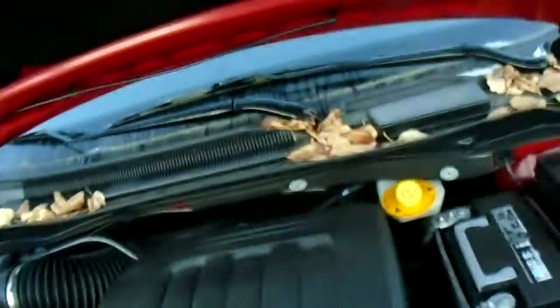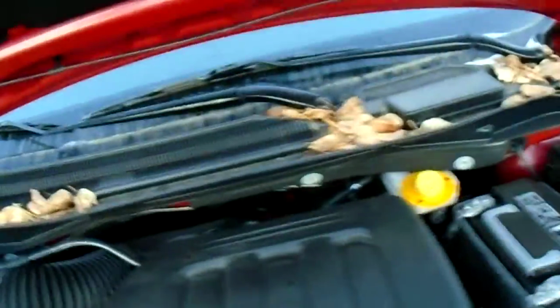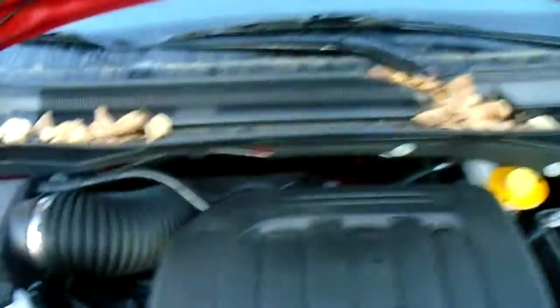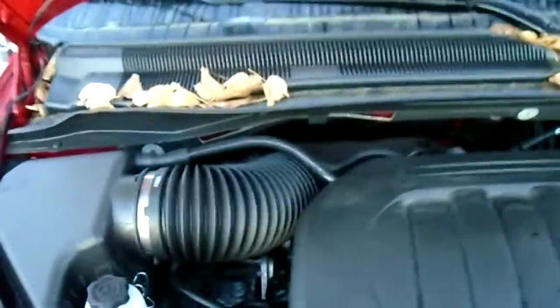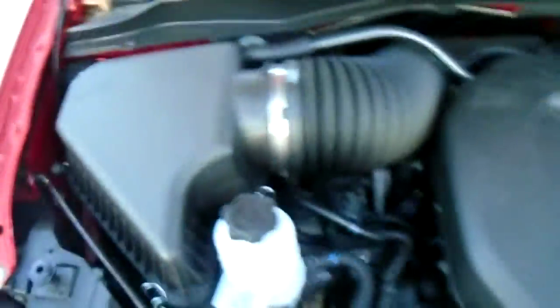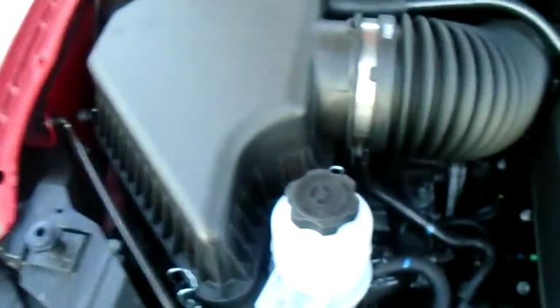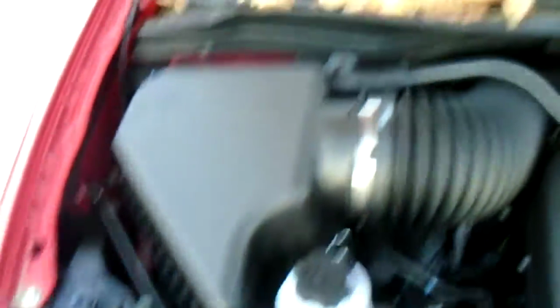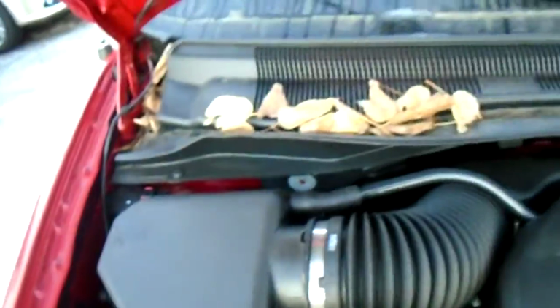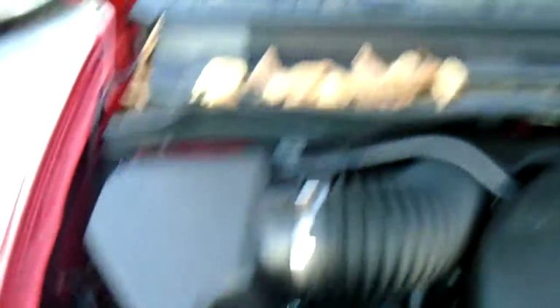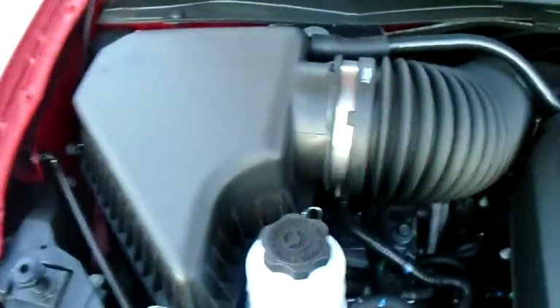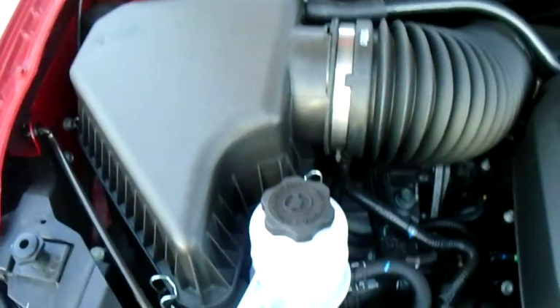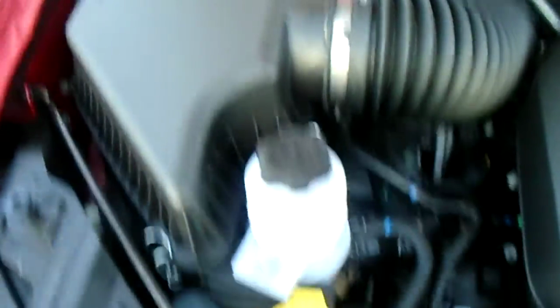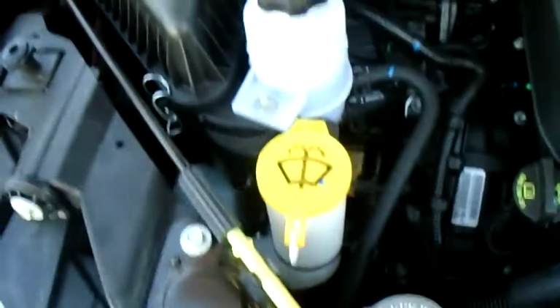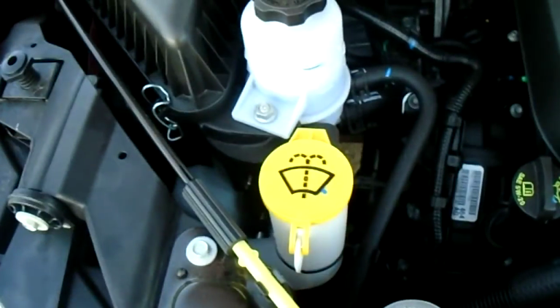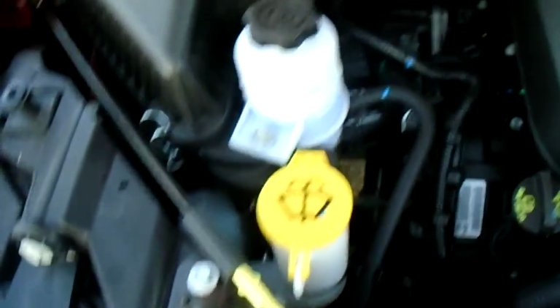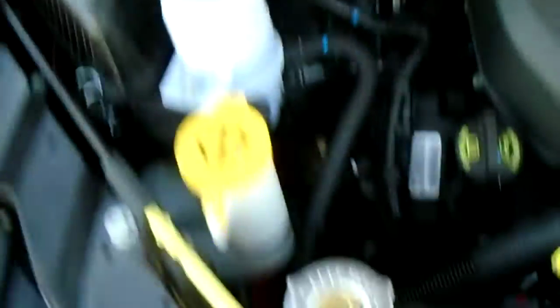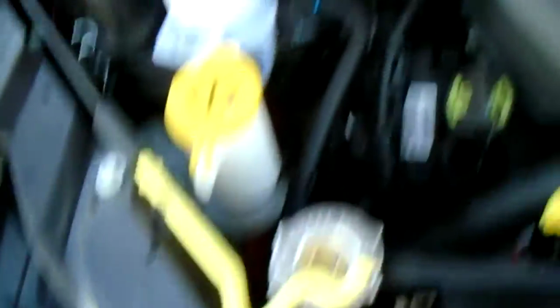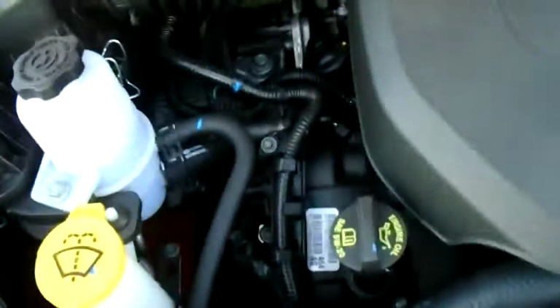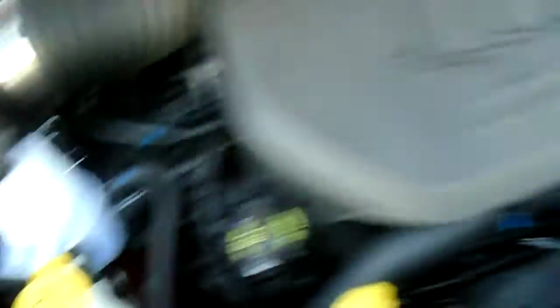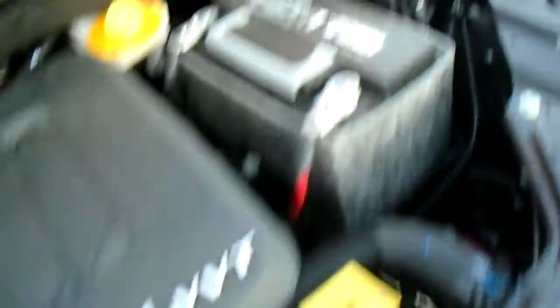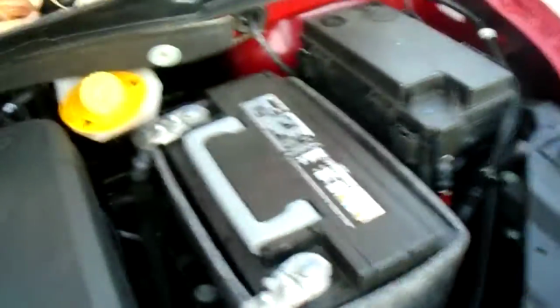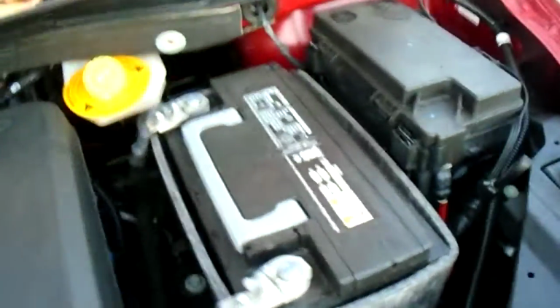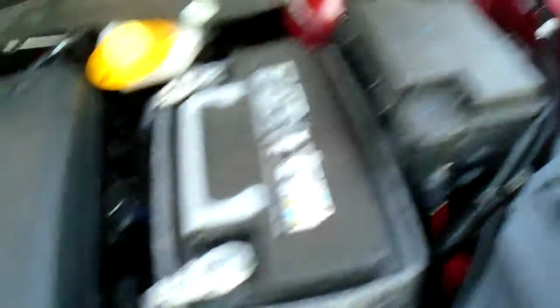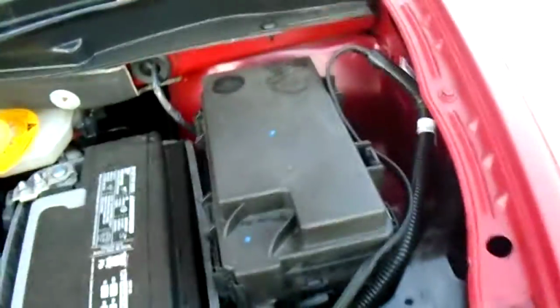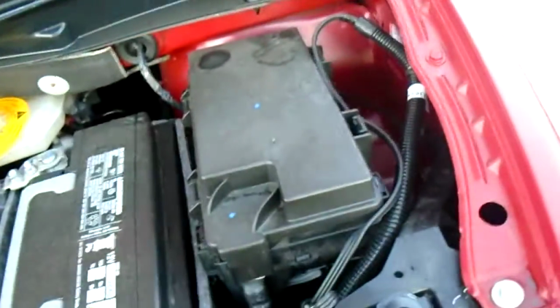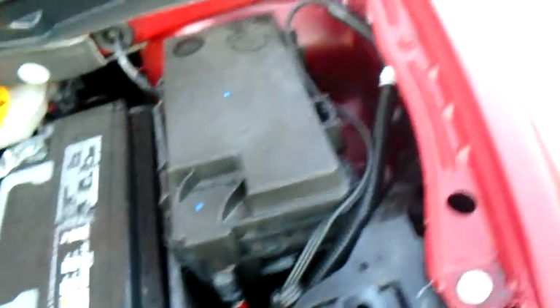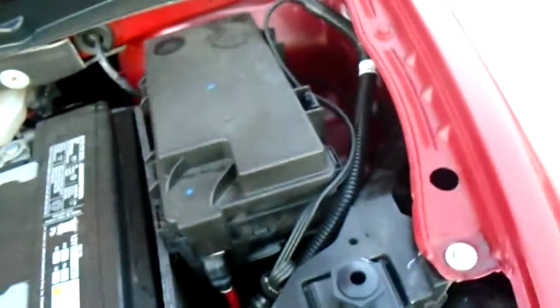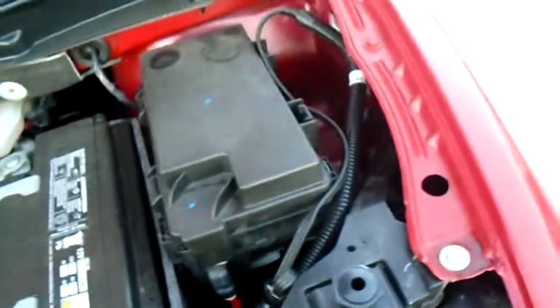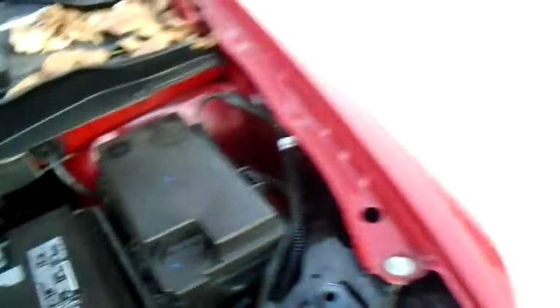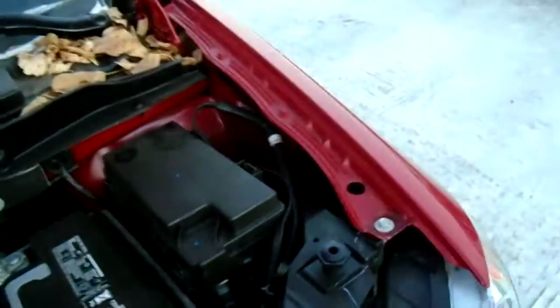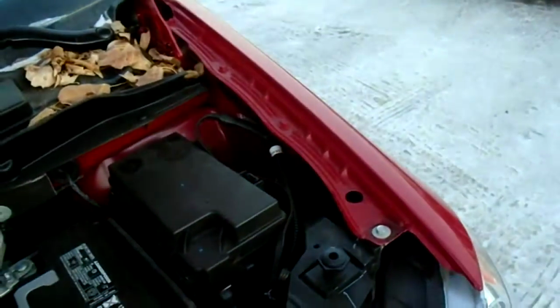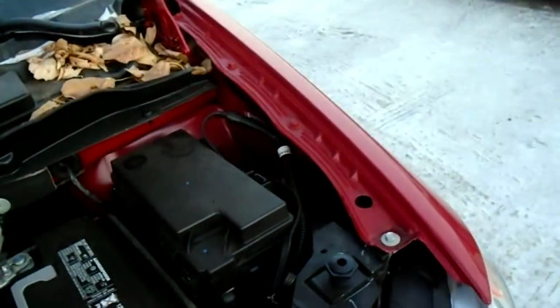Now I'll take a quick peek under the hood here. You've got everything right up top — power steering, washer fluid, coolant, oil, and then your battery right up over here. And your block heater cord. Everything's up top and accessible.